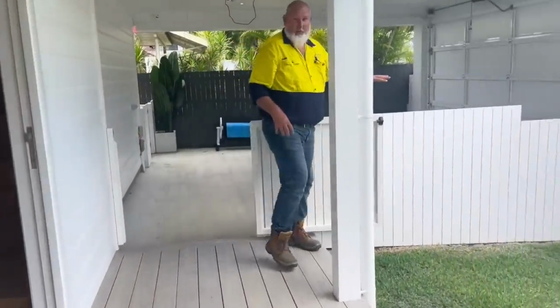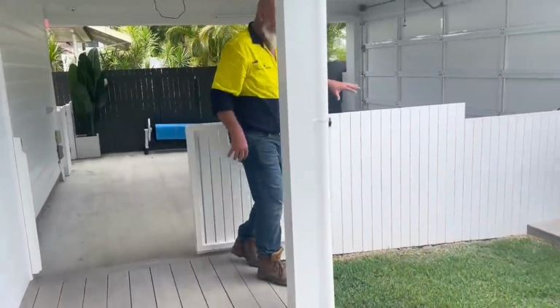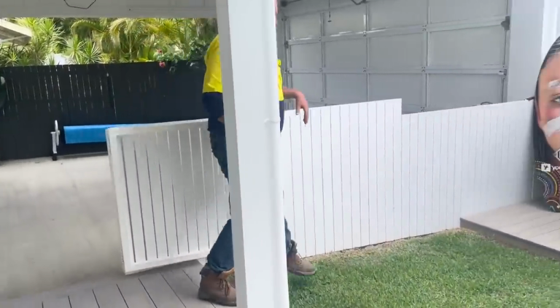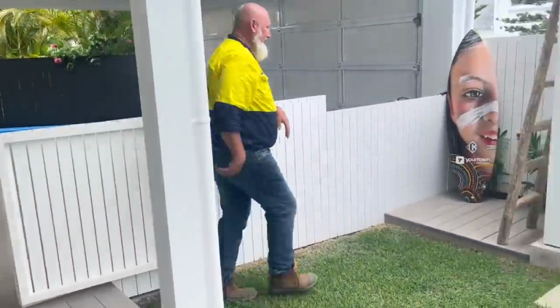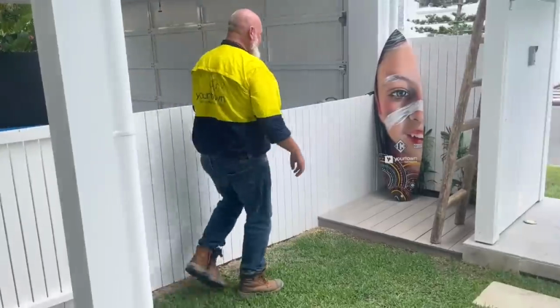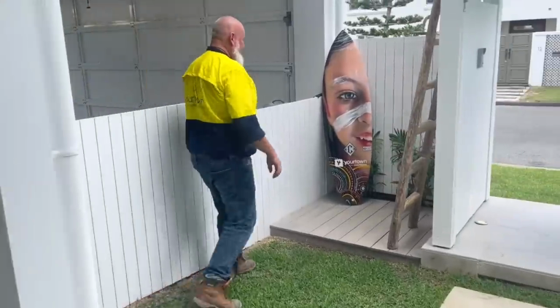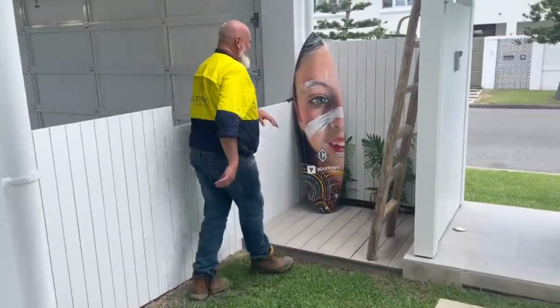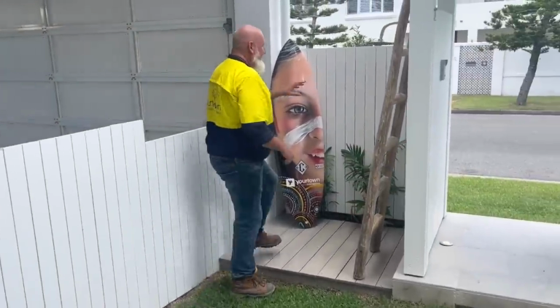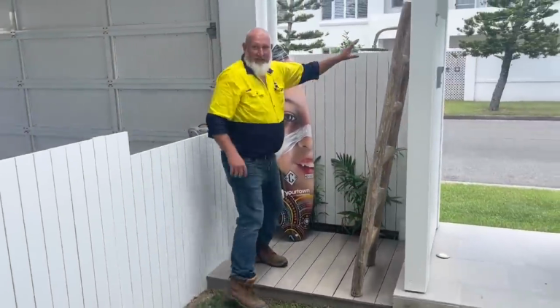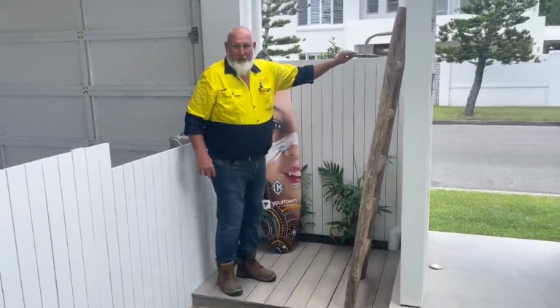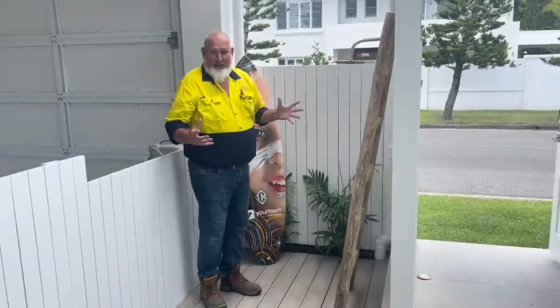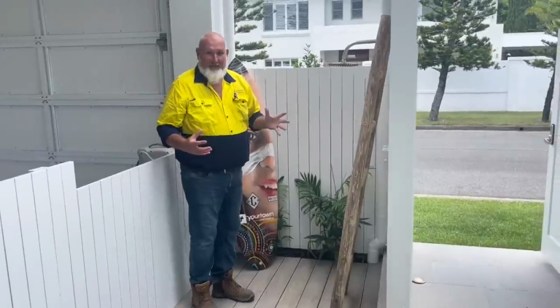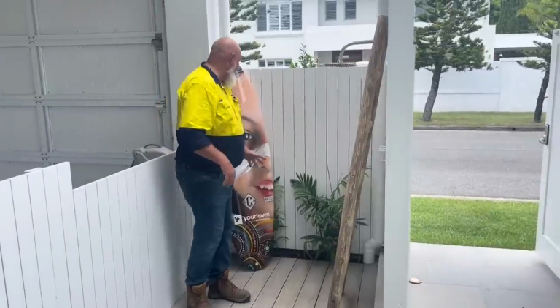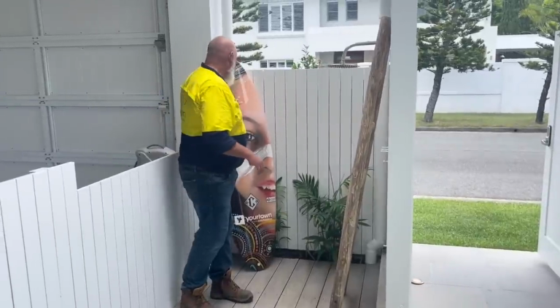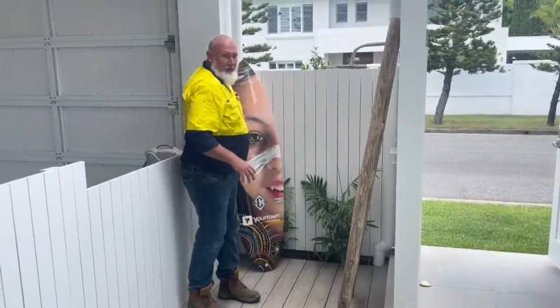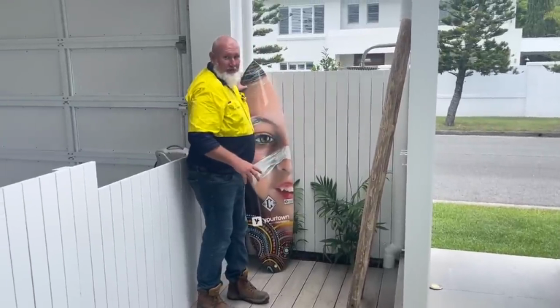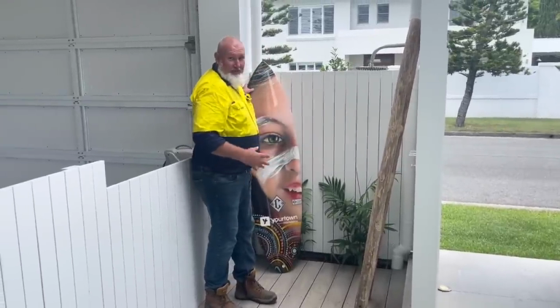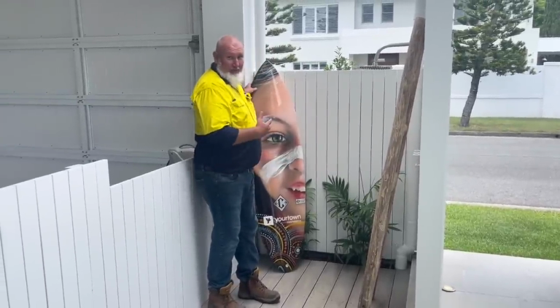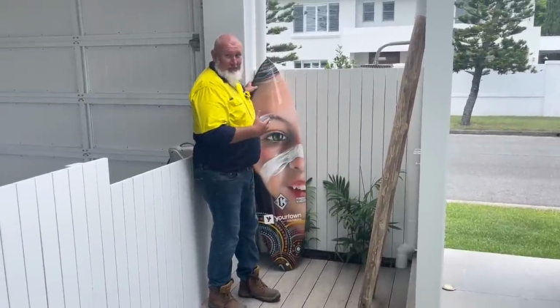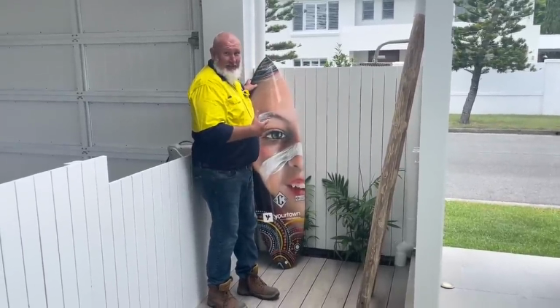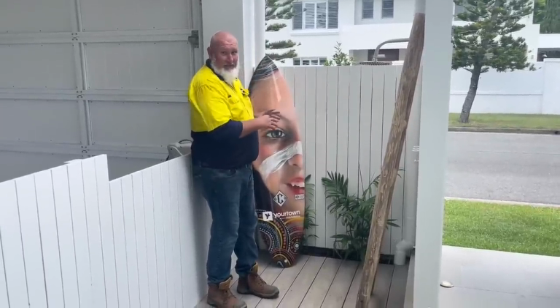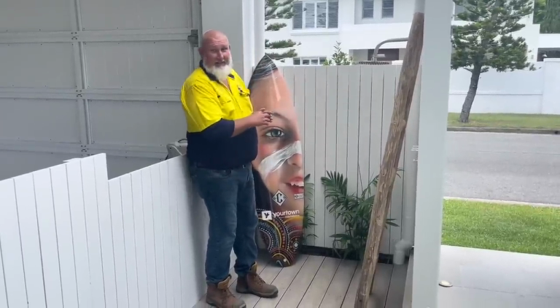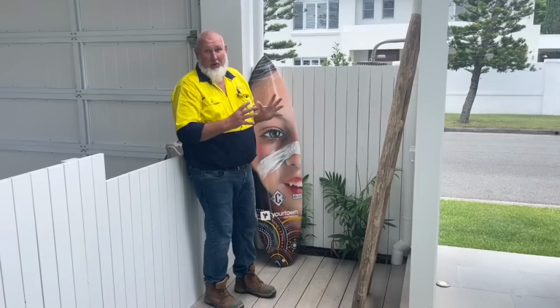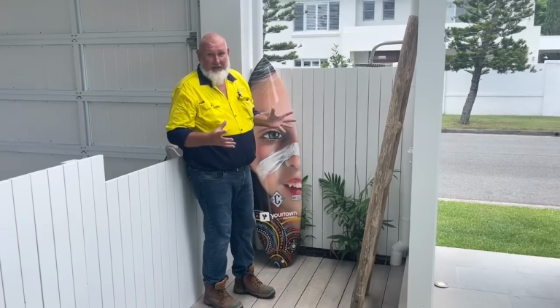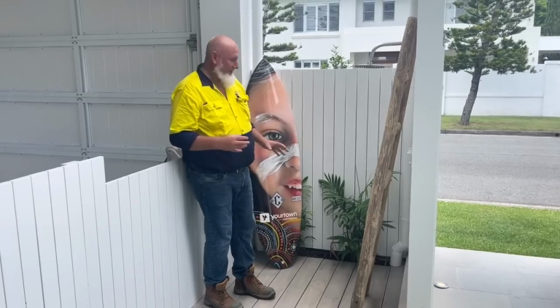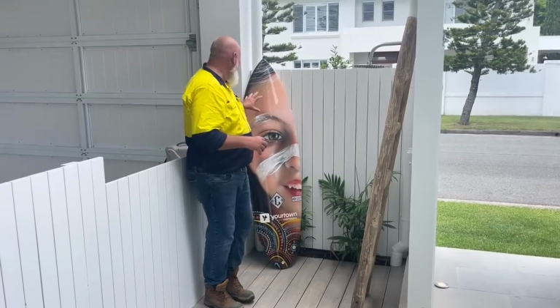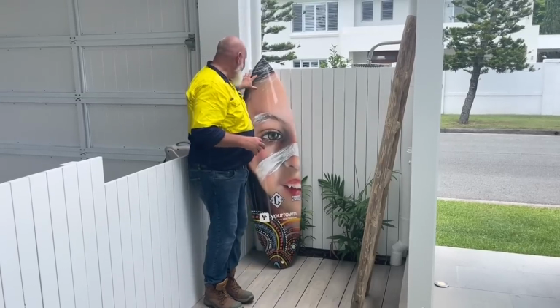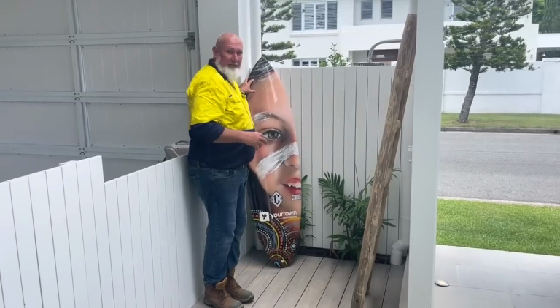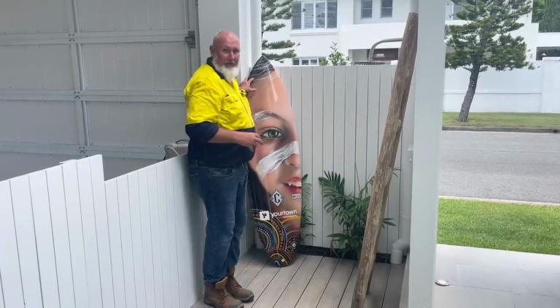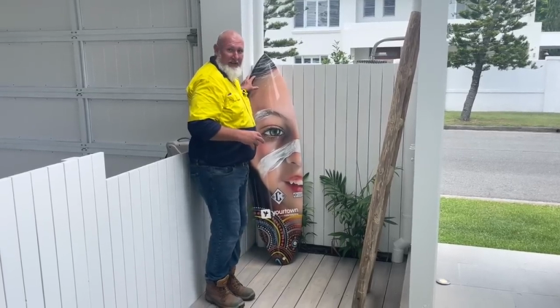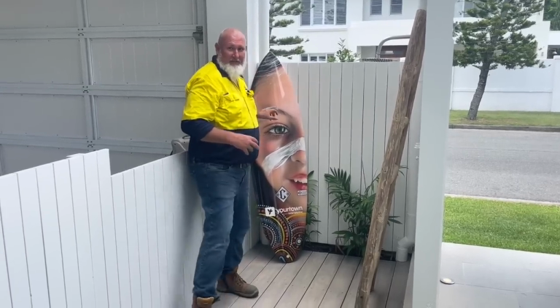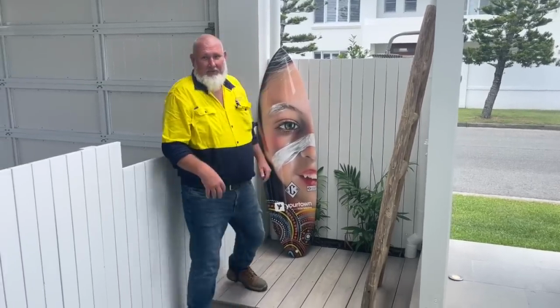We've got a great outdoor shower here so you can have a quick wash off when you come back from the beach. I'll let Joe tell you more about this surfboard later — in fact, there's going to be a whole video about the surfboard, but this has been done by one of our local artists here on the Gold Coast.